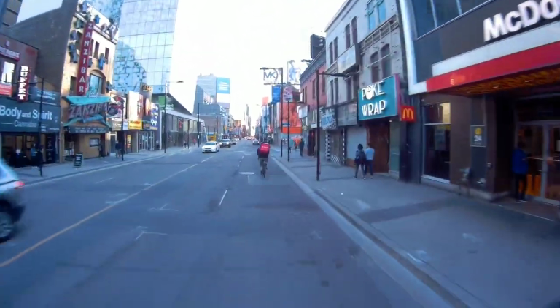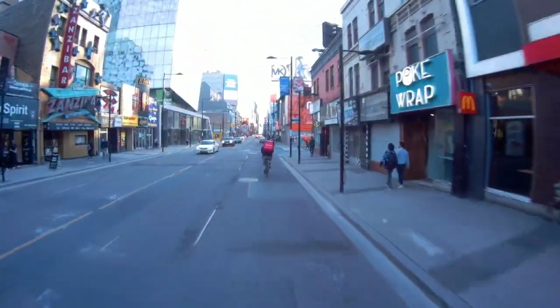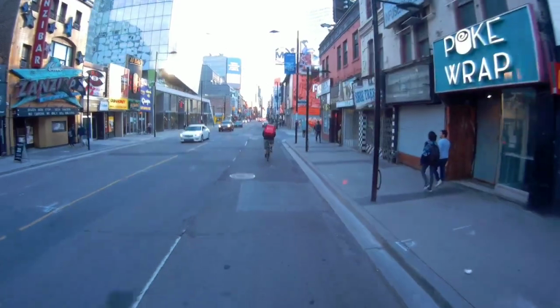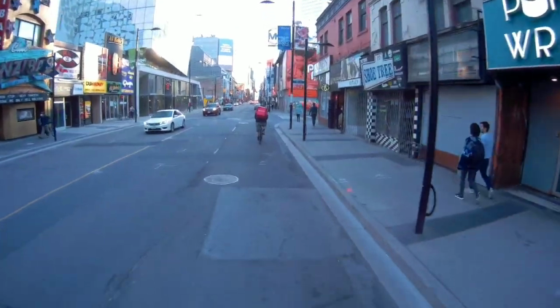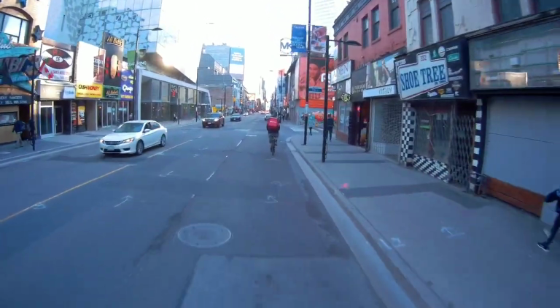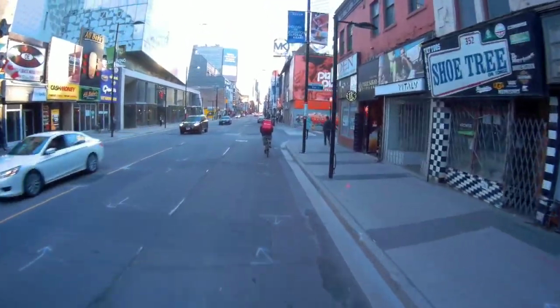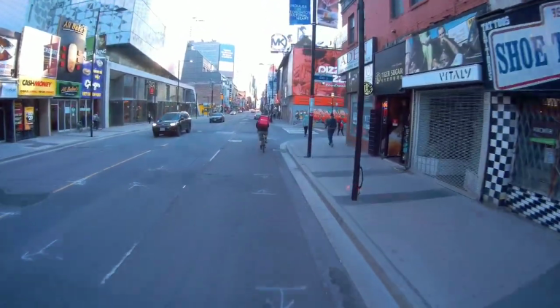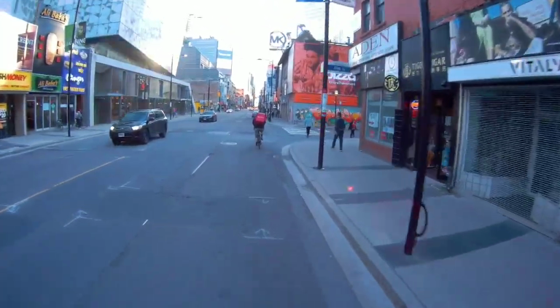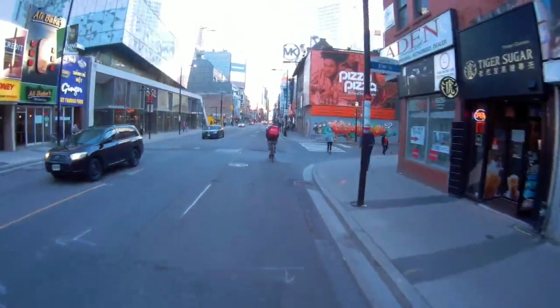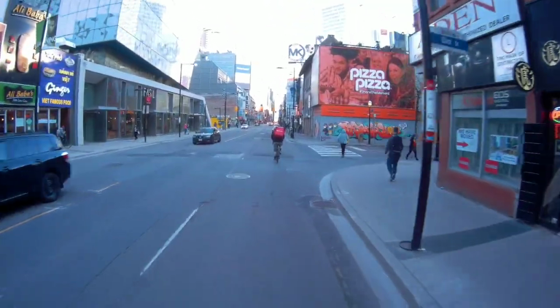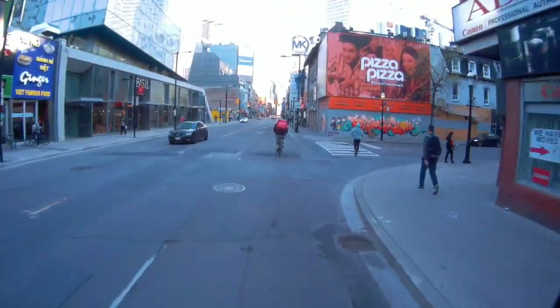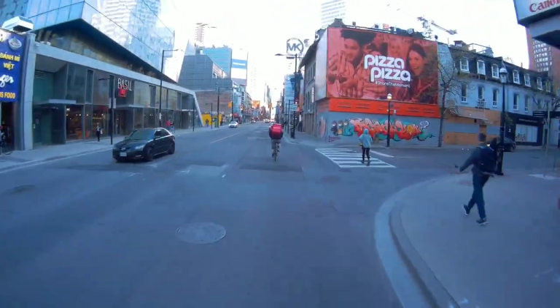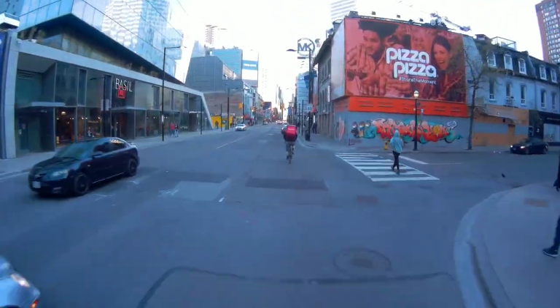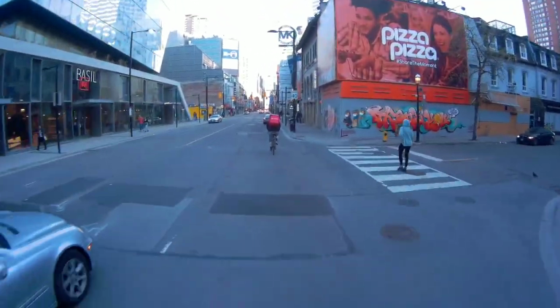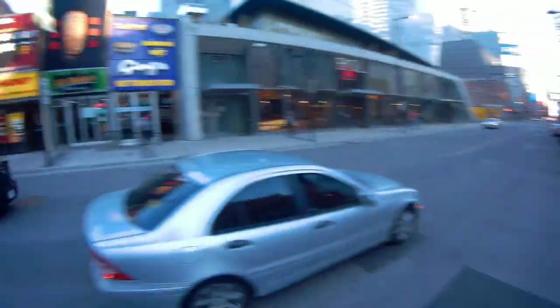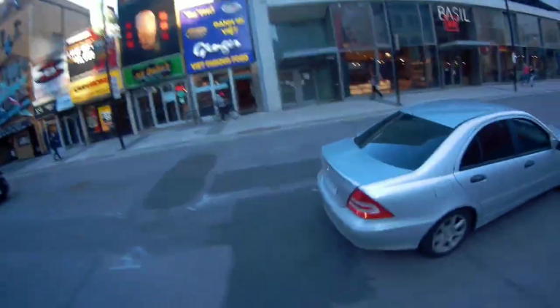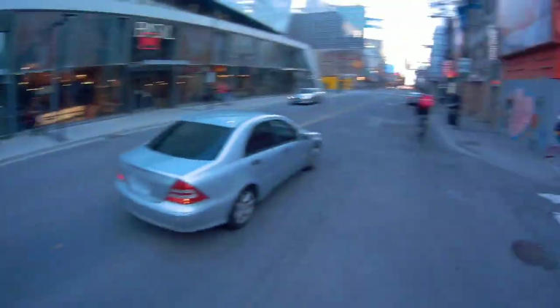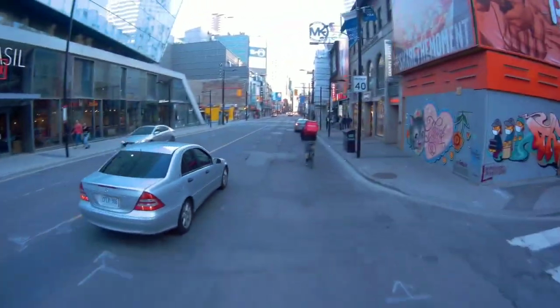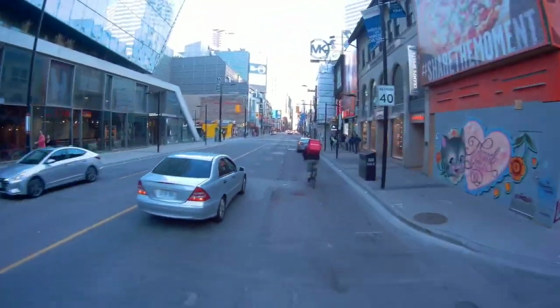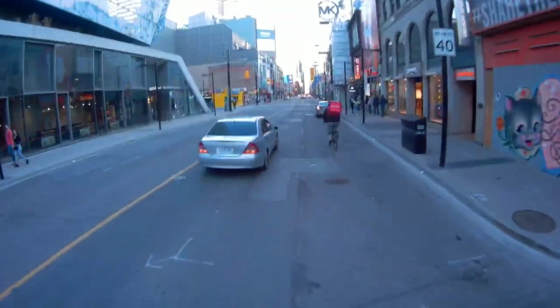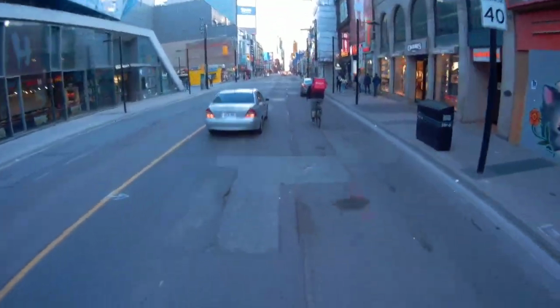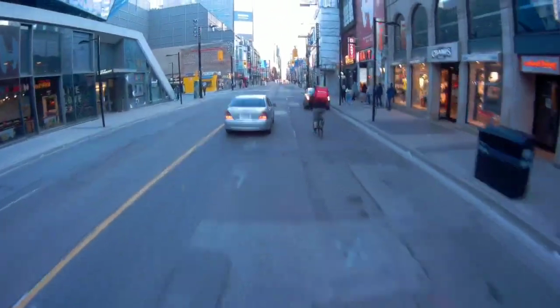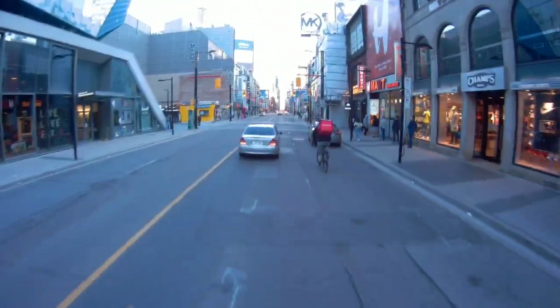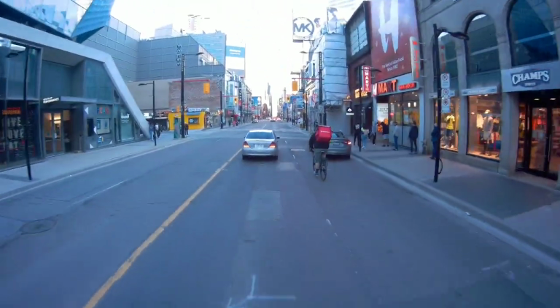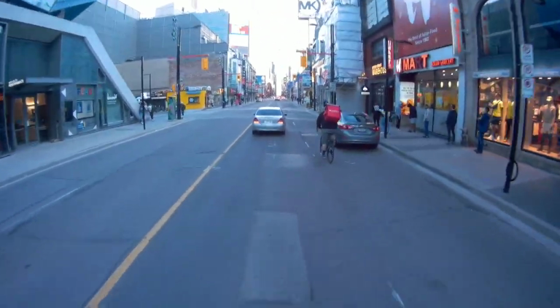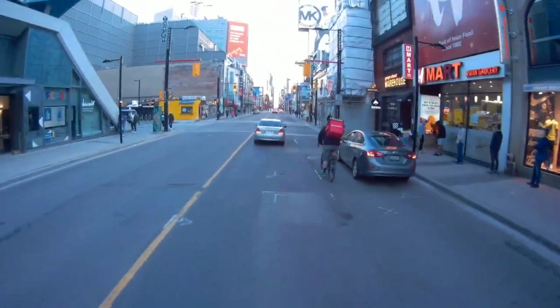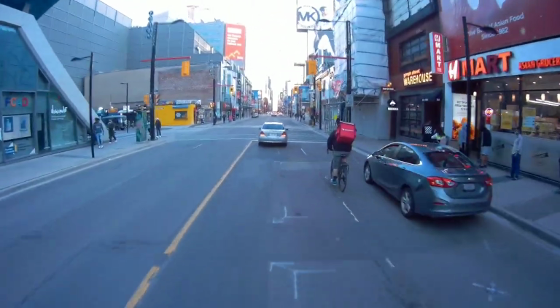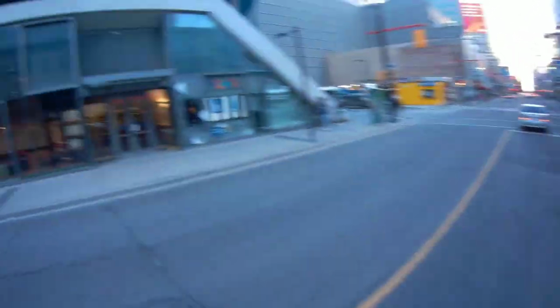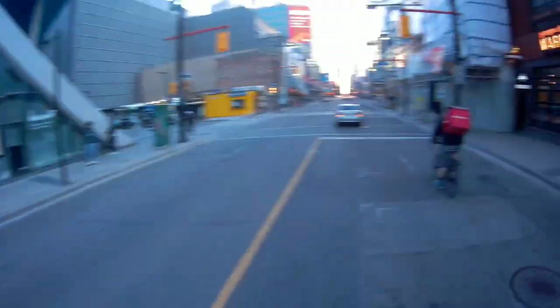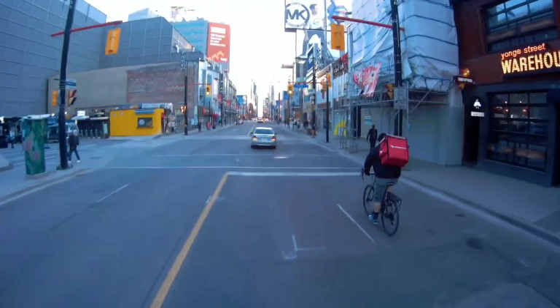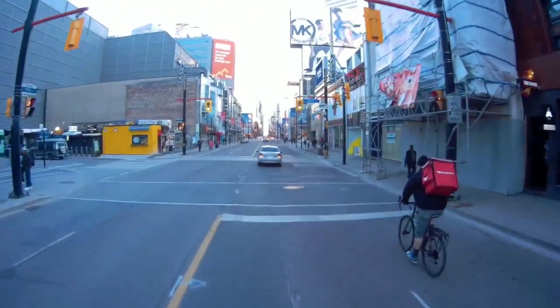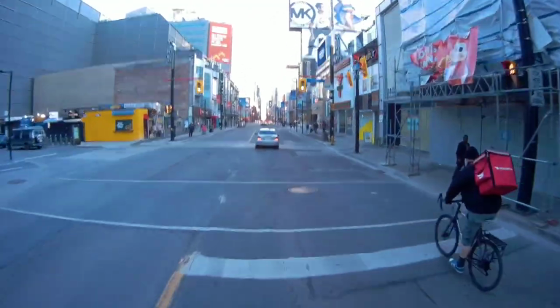Another cyclist — I think this guy is delivering something. Let me just fly by this guy, man. Enough is enough. See you buddy, thanks for coming out.